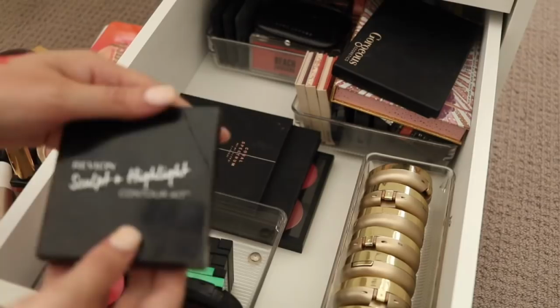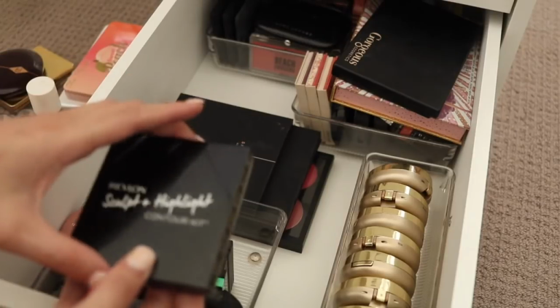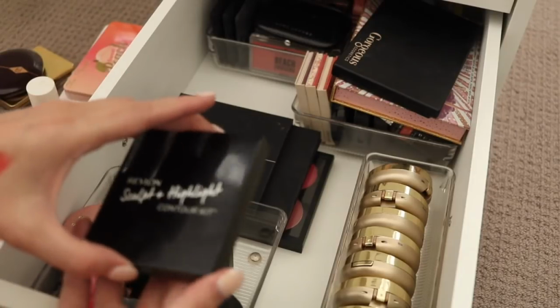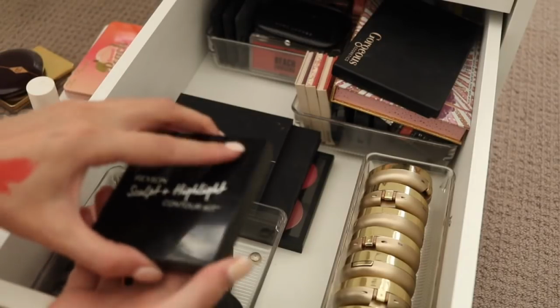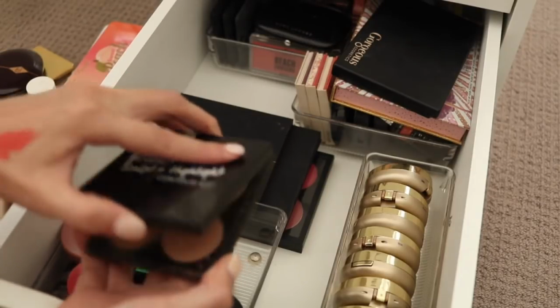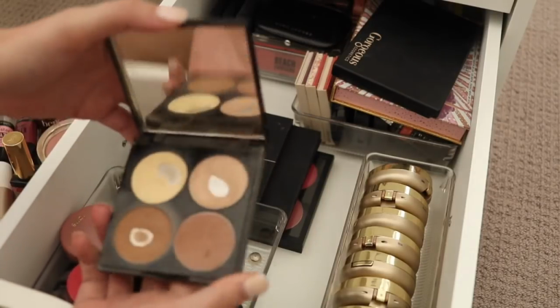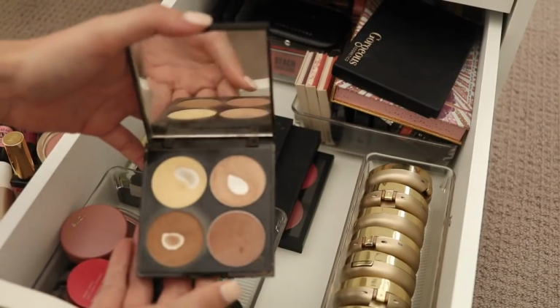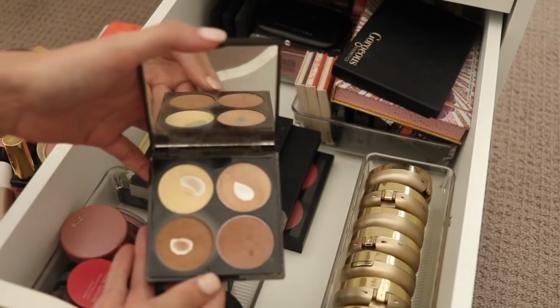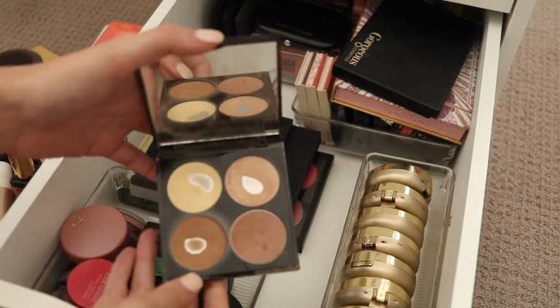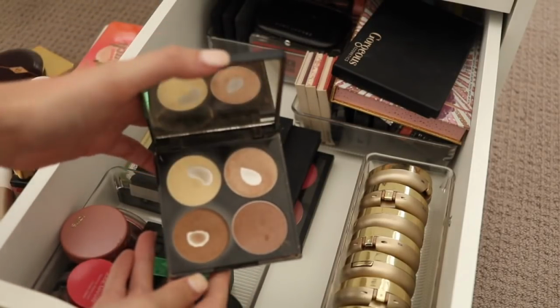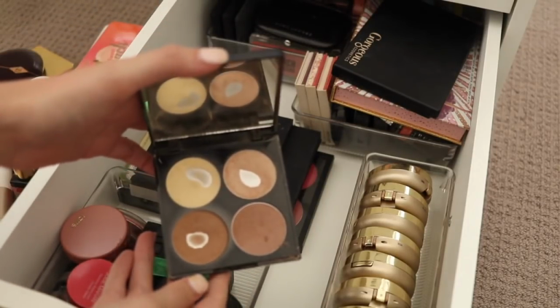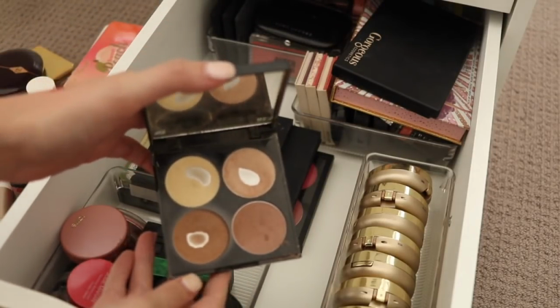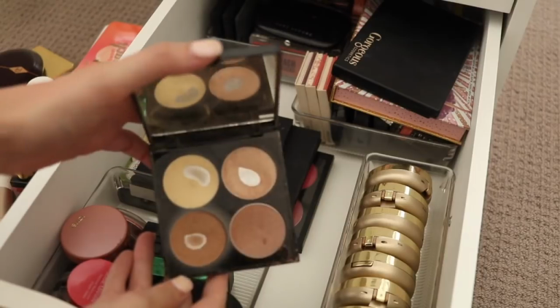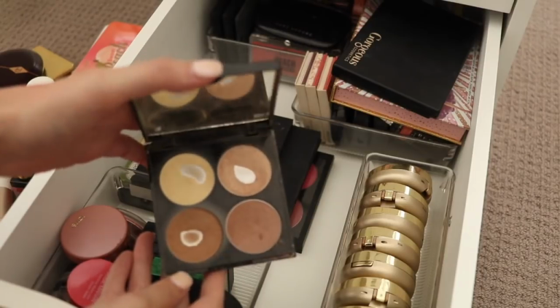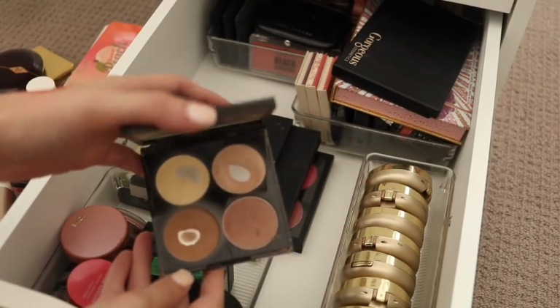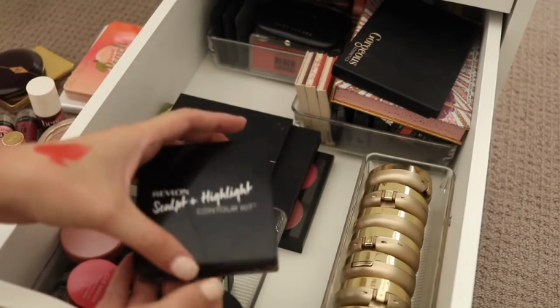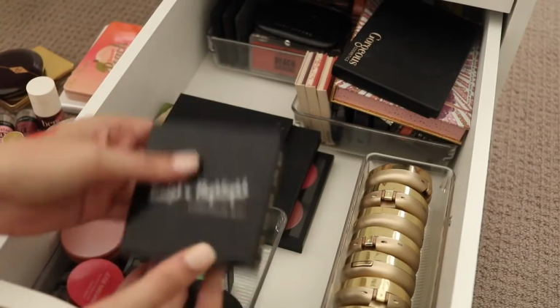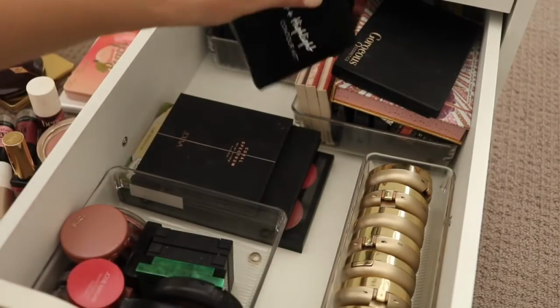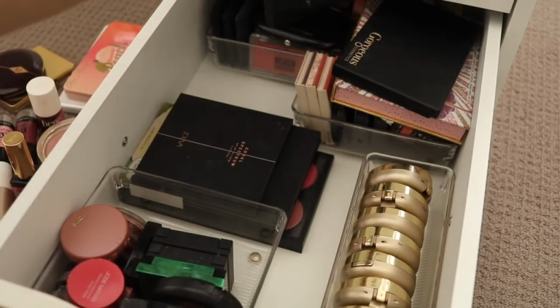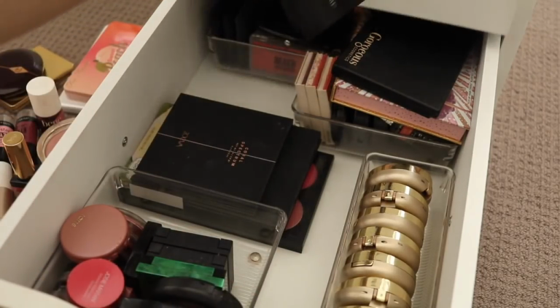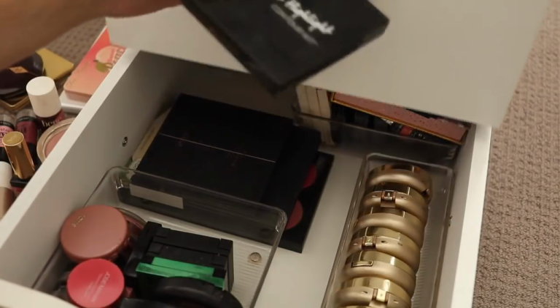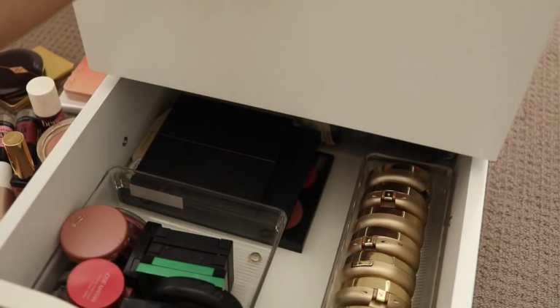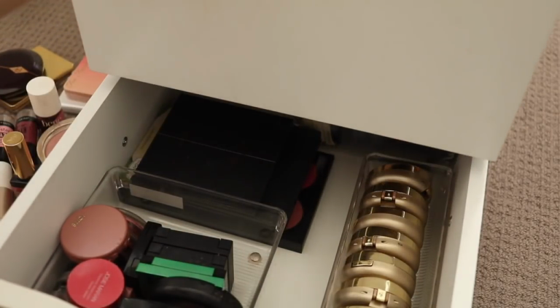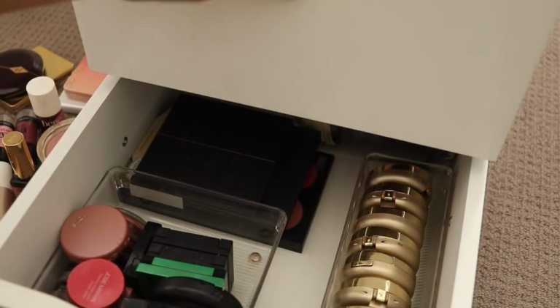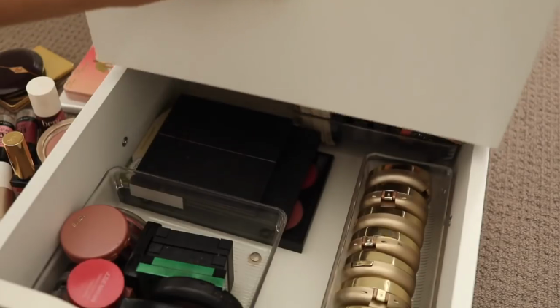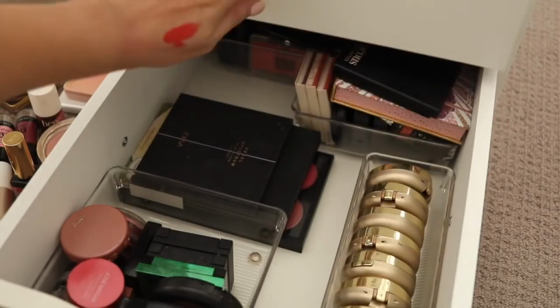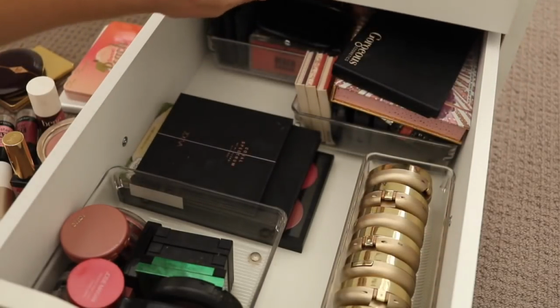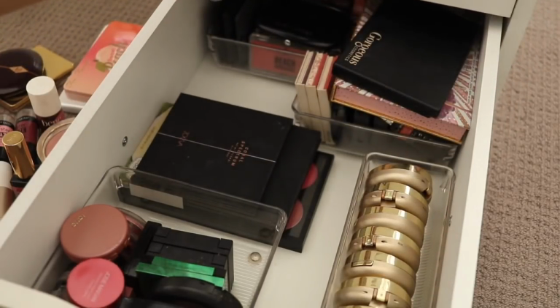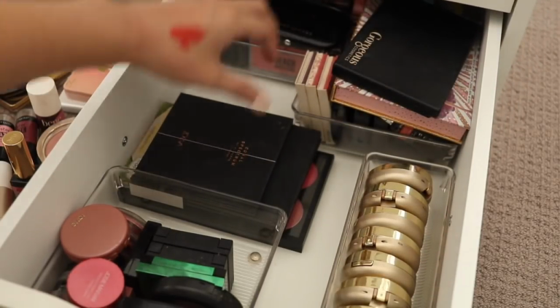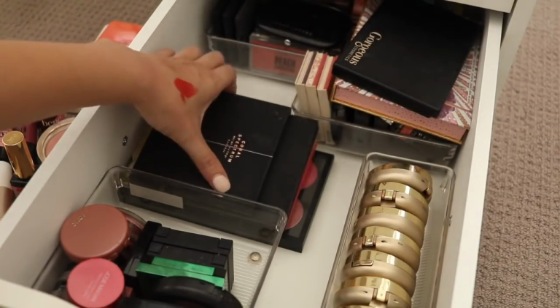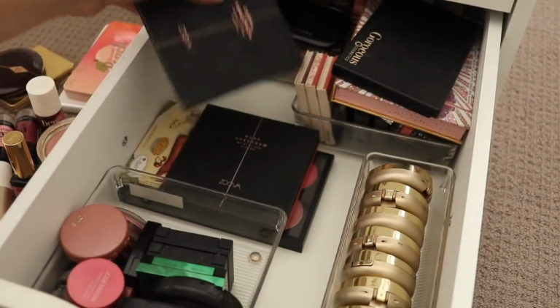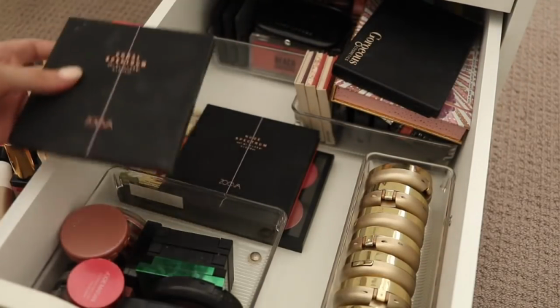The Revlon Sculpt and Highlight Contour Kit — really this should go into the contour drawer which I am going to do, but I obviously use this a lot. This is the one that Chloe Morello did the collaboration with and I love it, so that's going to go up there.